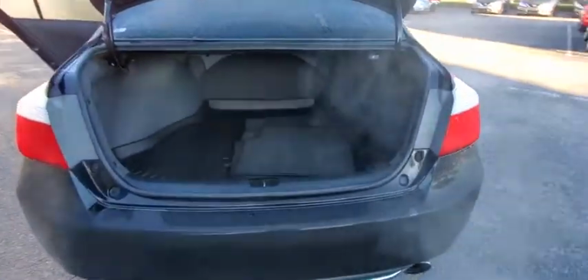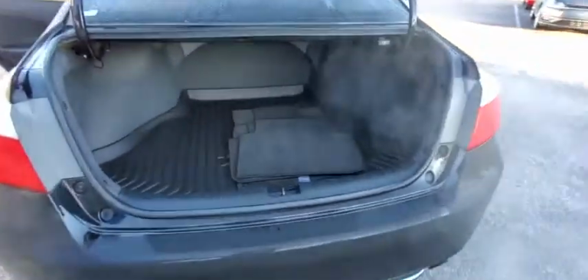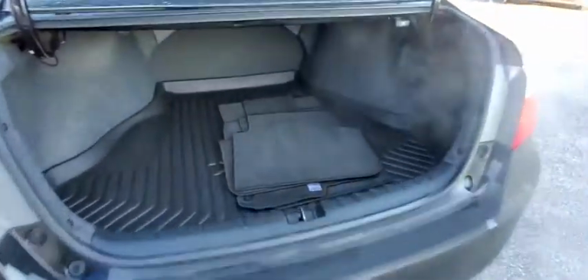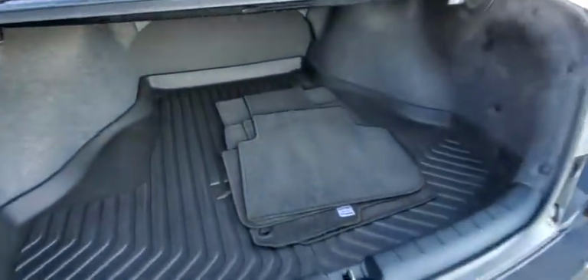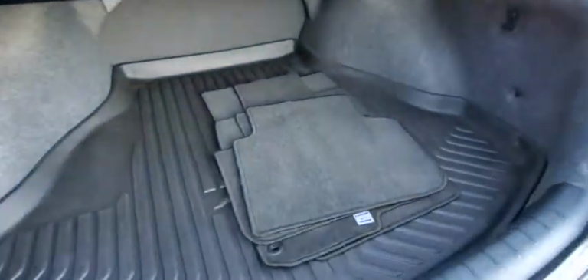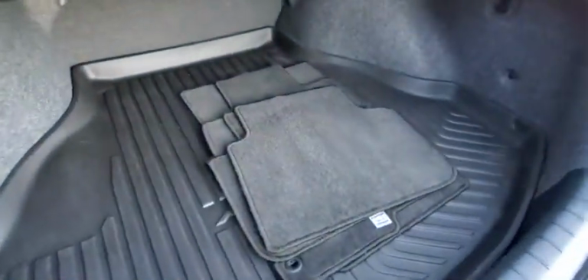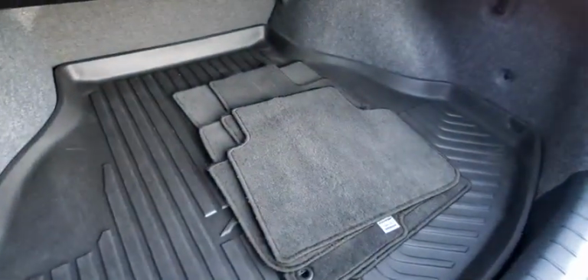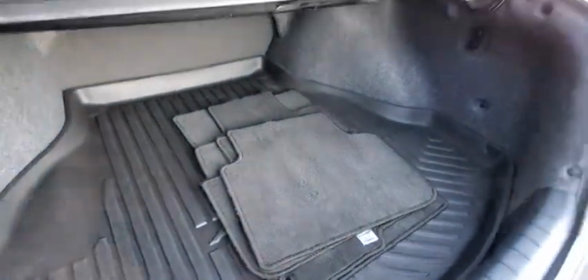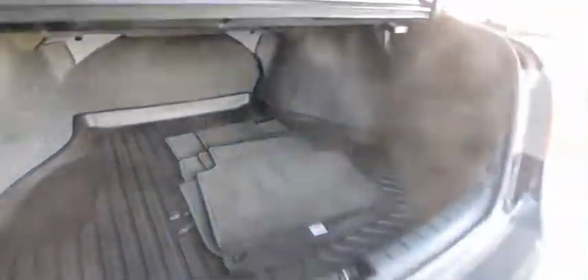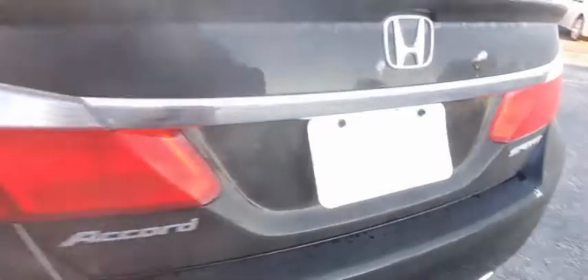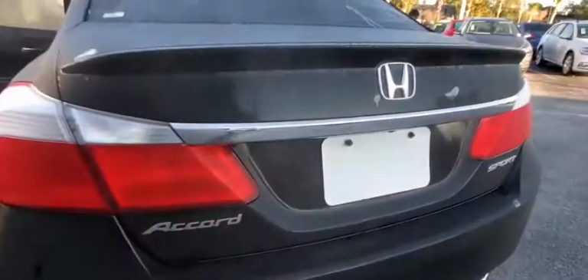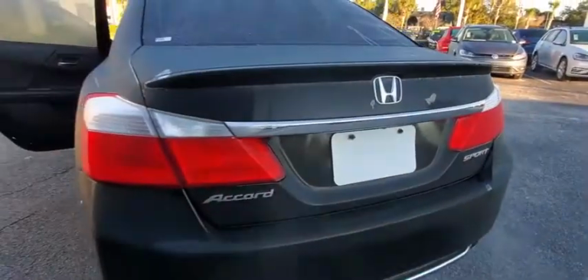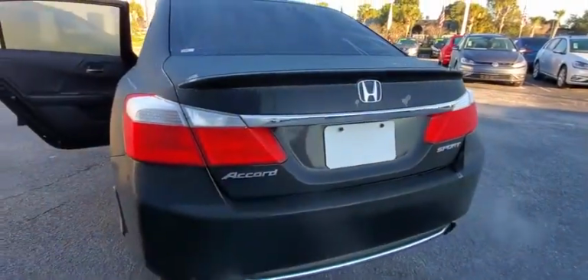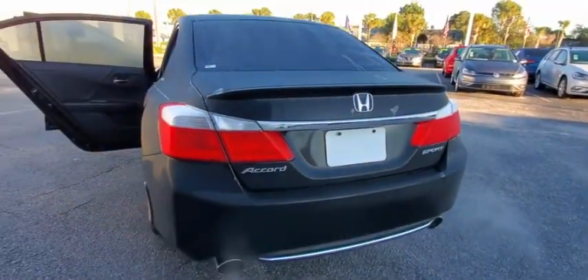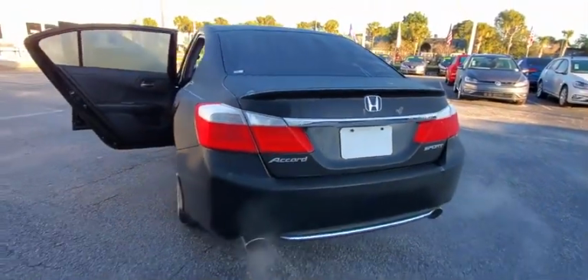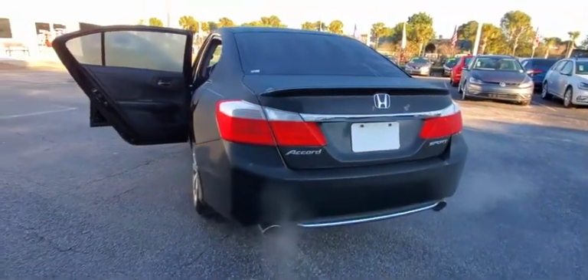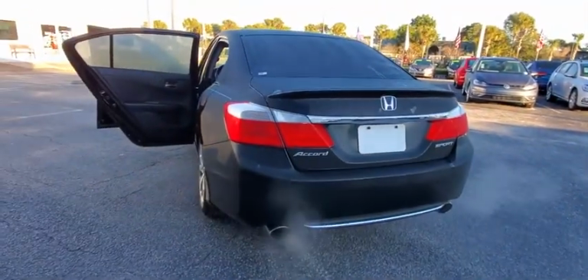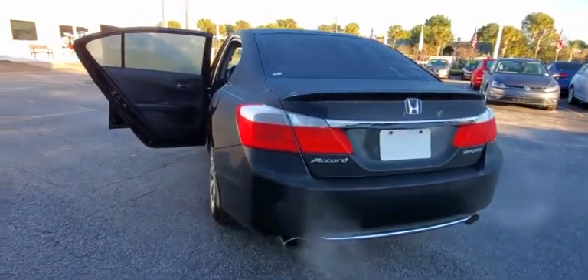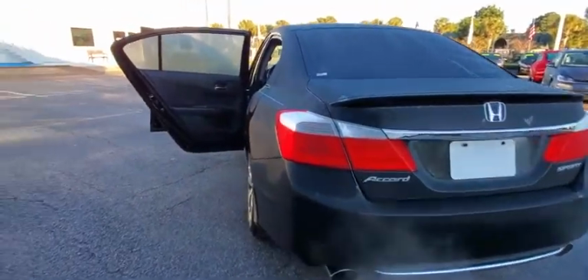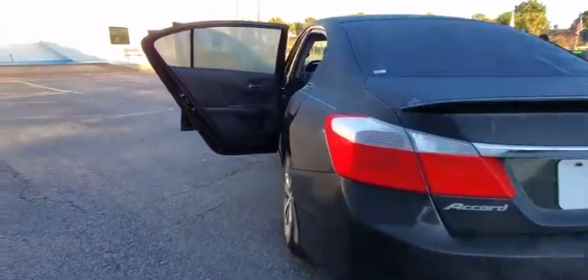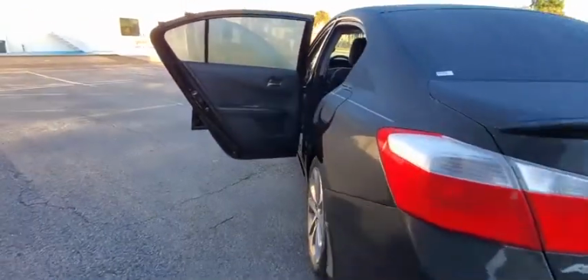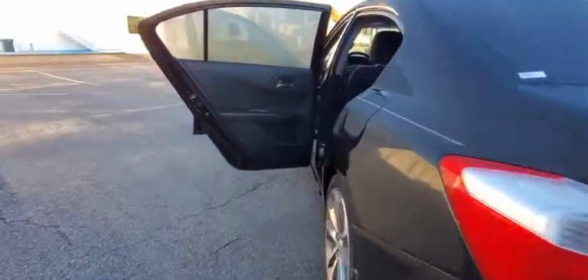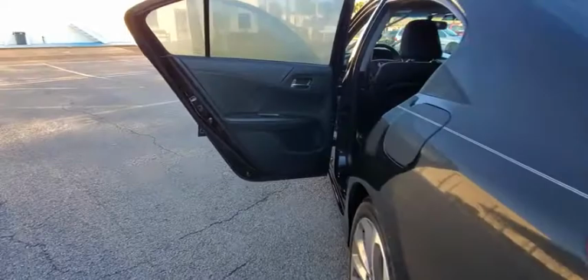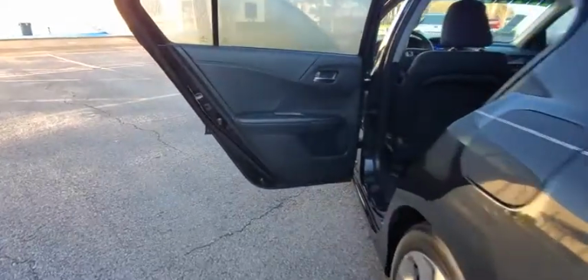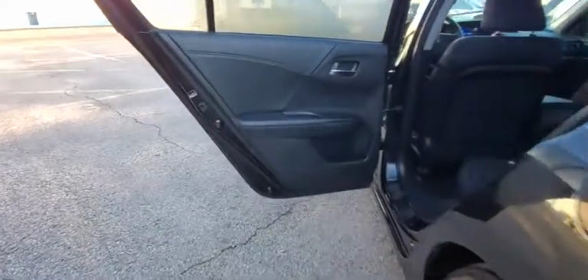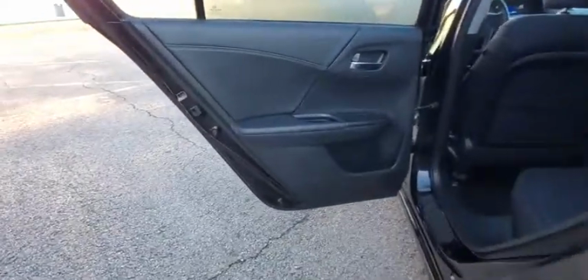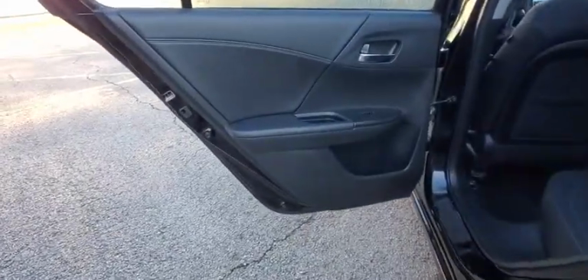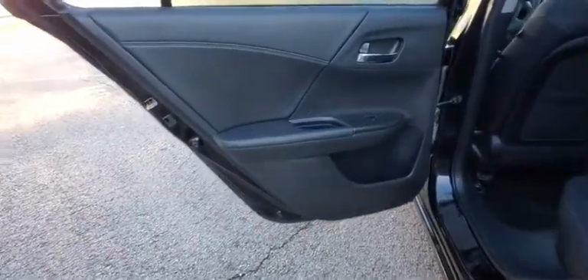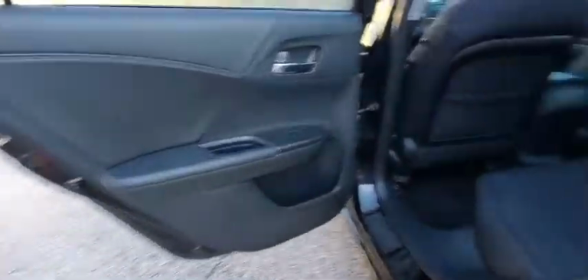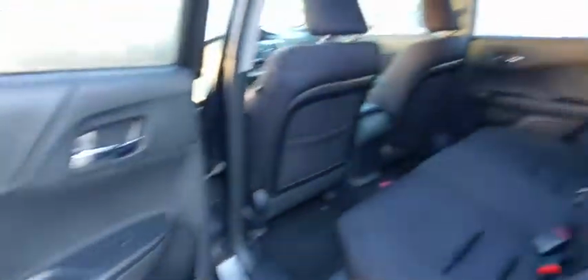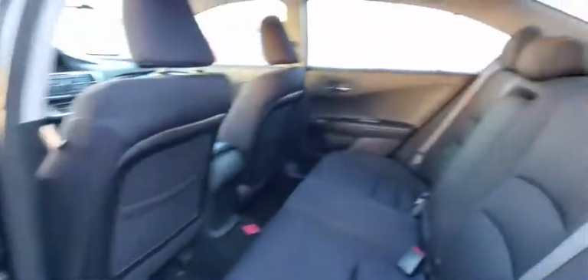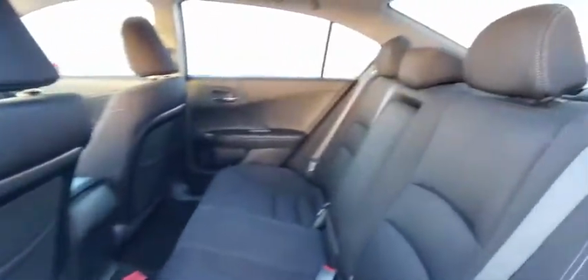Keyless entry, anti-lock braking system, traction control, stability control, steering wheel audio controls, backup camera, leather-wrapped steering wheel, Bluetooth, power steering, adjustable steering wheel, cruise control.